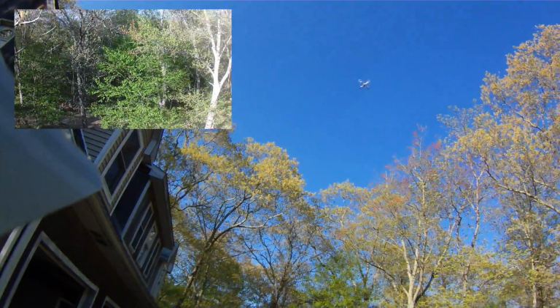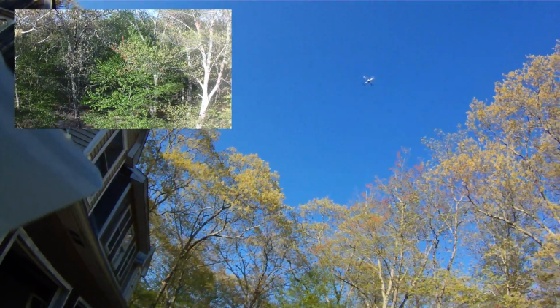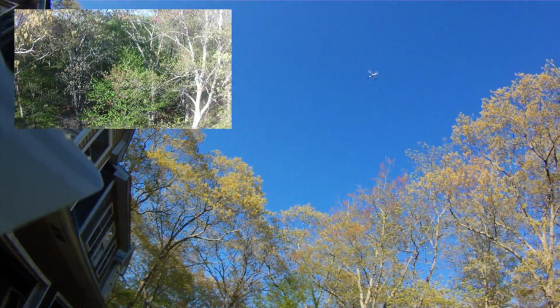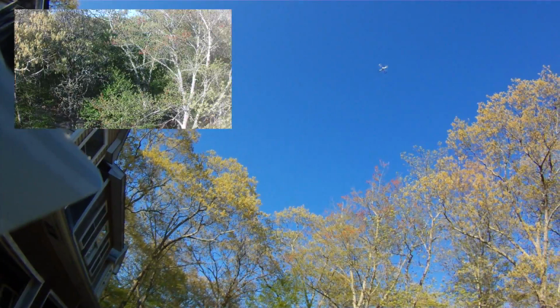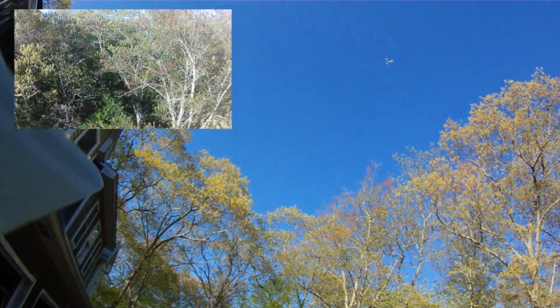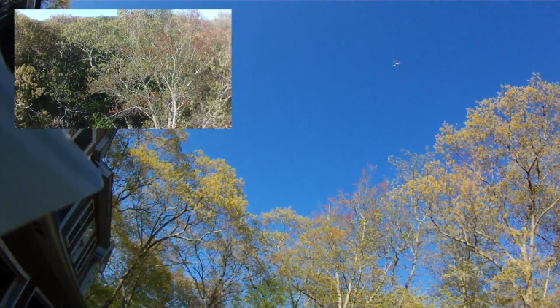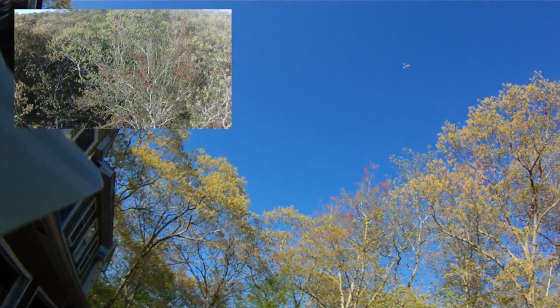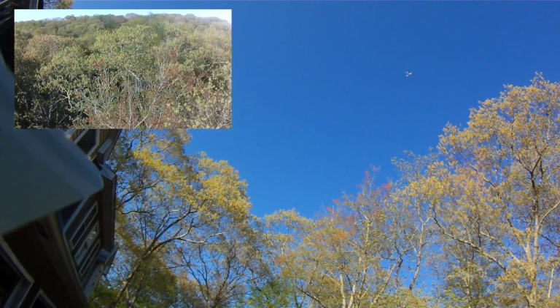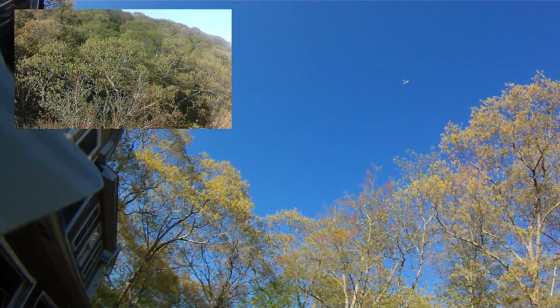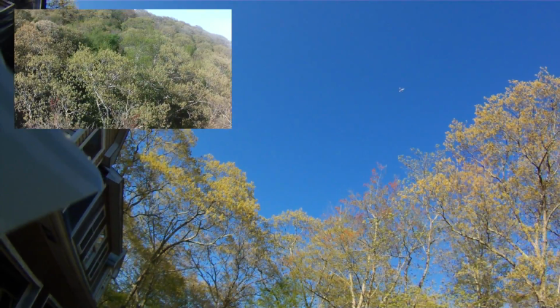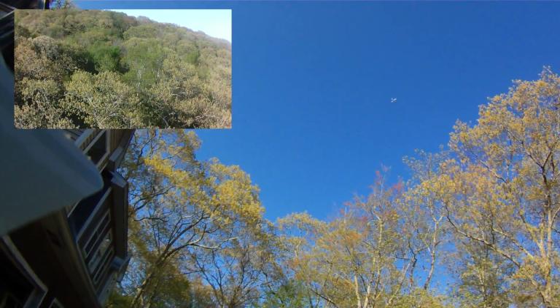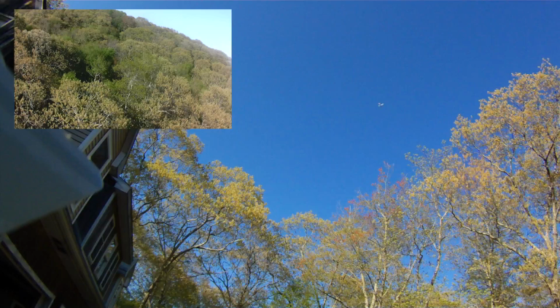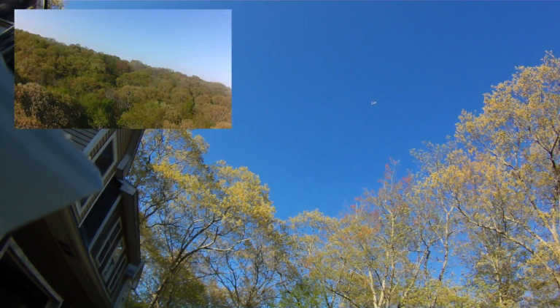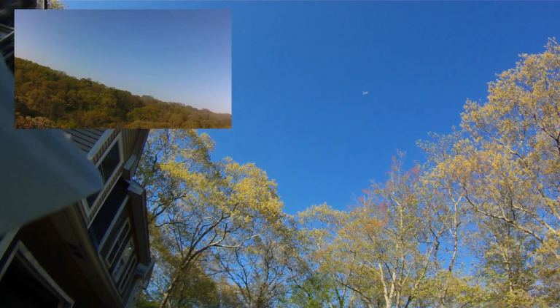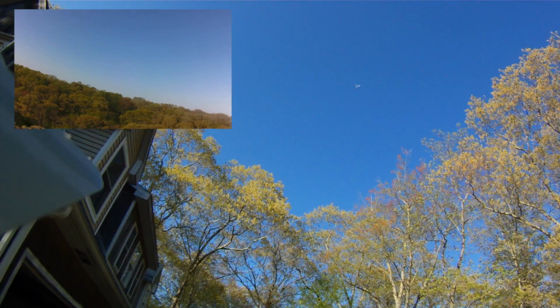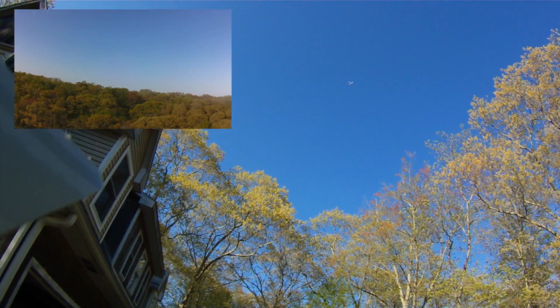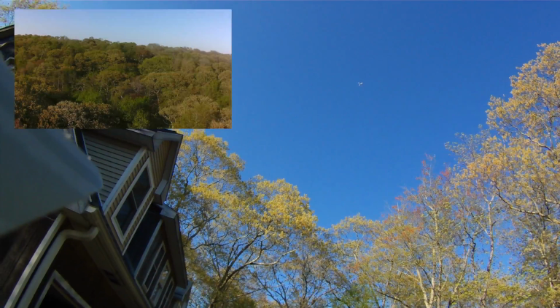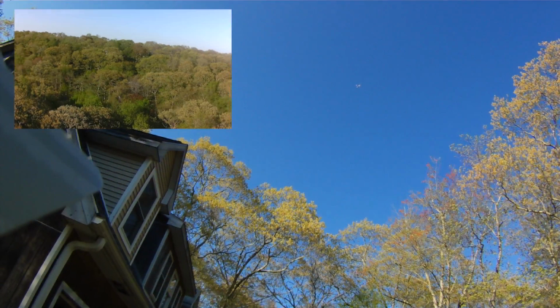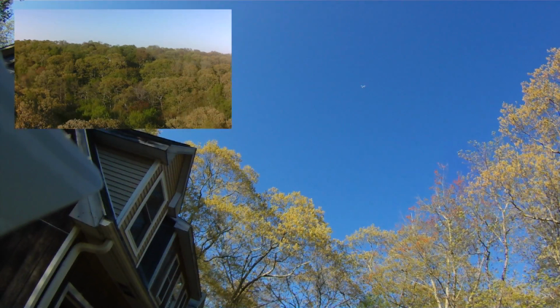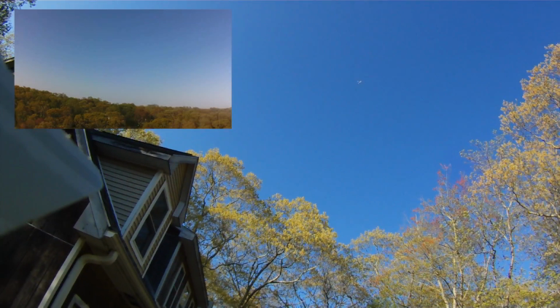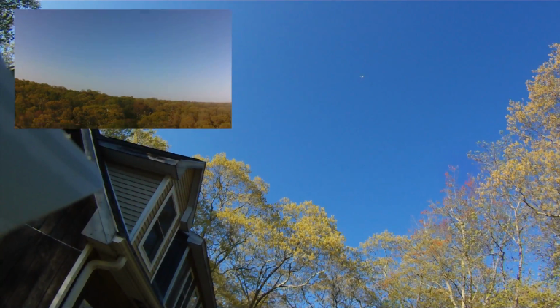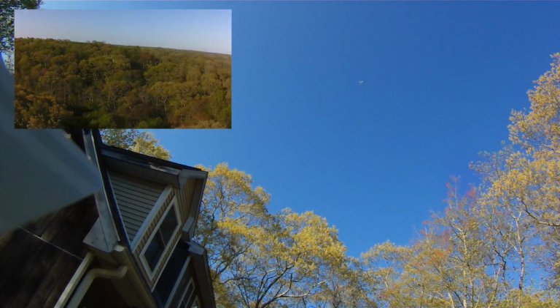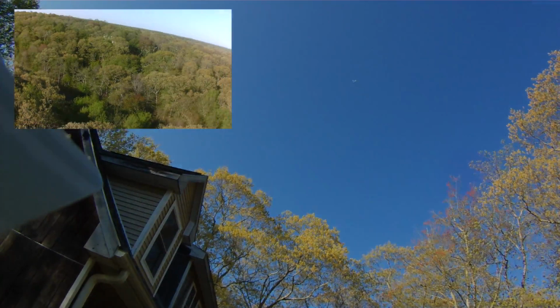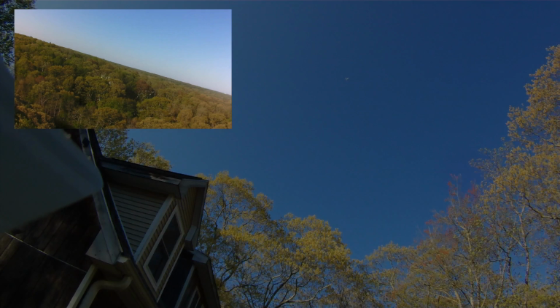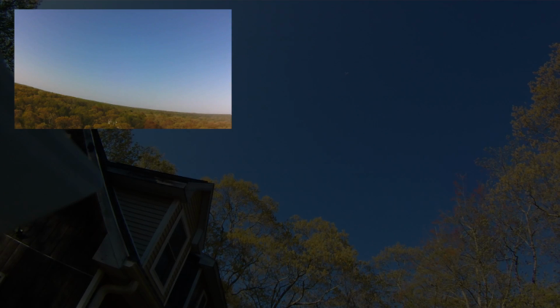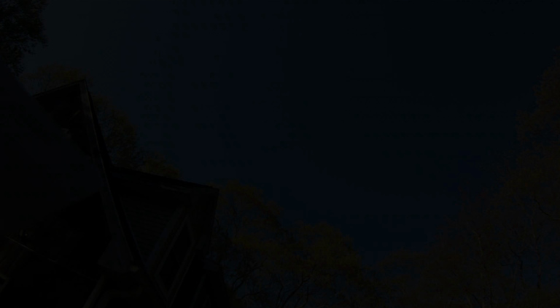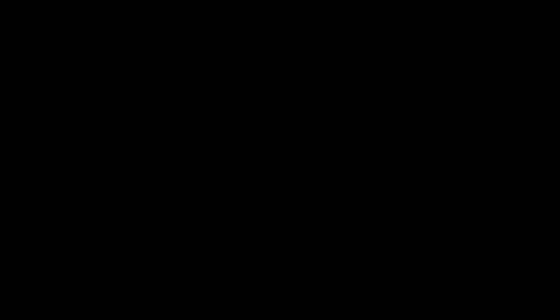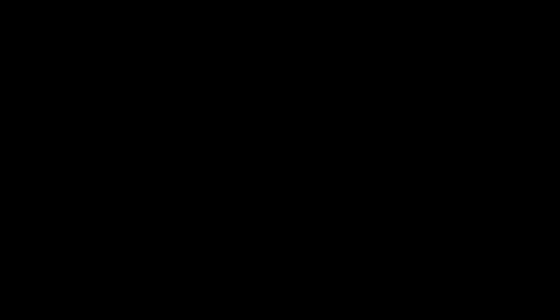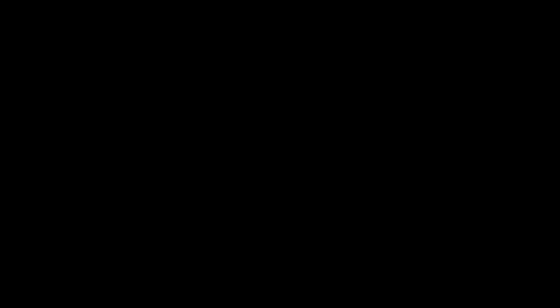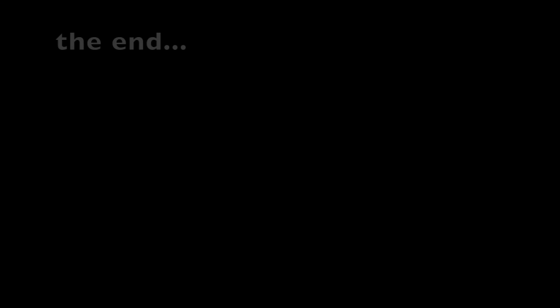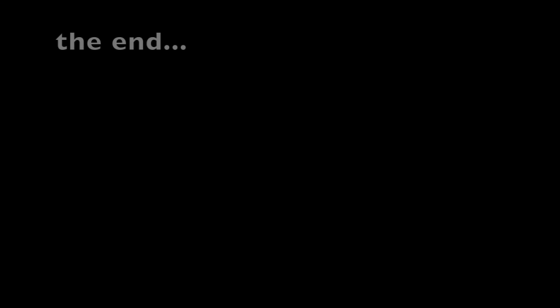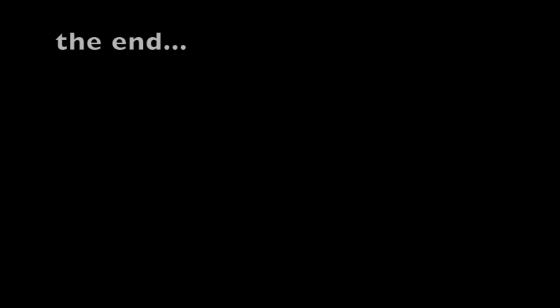Those black markers are definitely helping — I can see those clear as day. I don't know if you can see them in the video, but the black front prop guards definitely make orientation better.